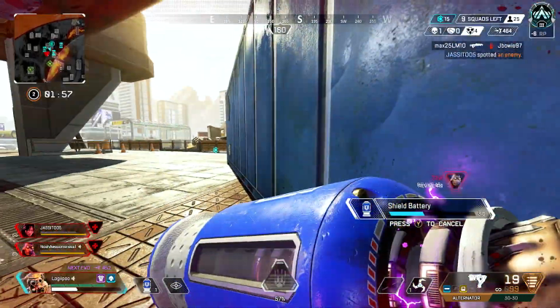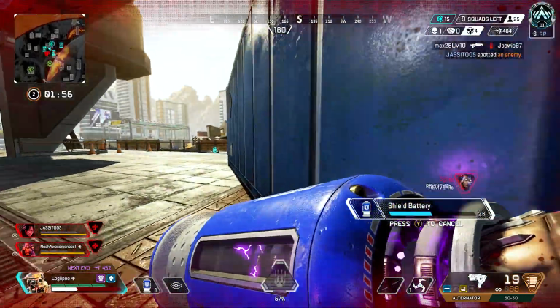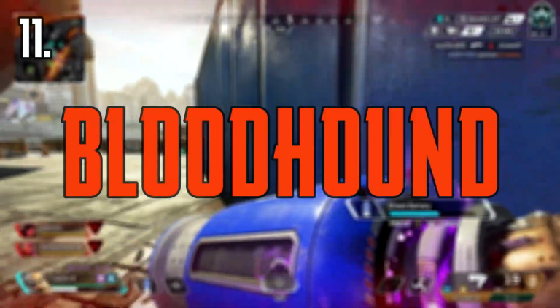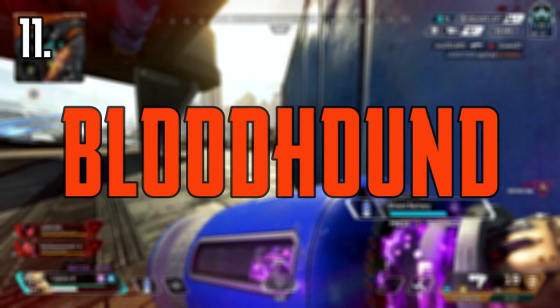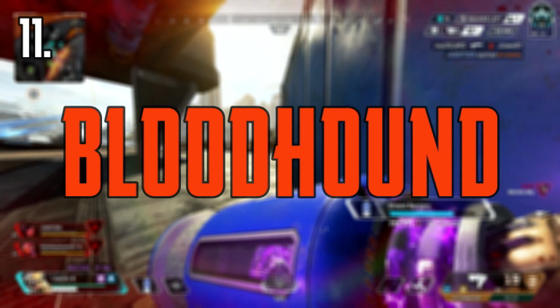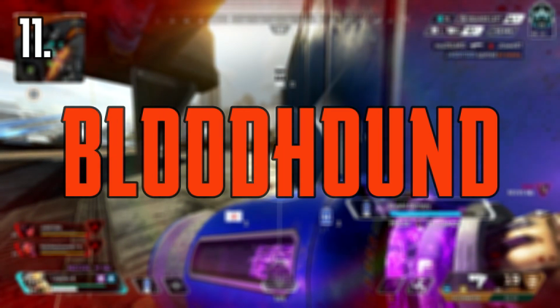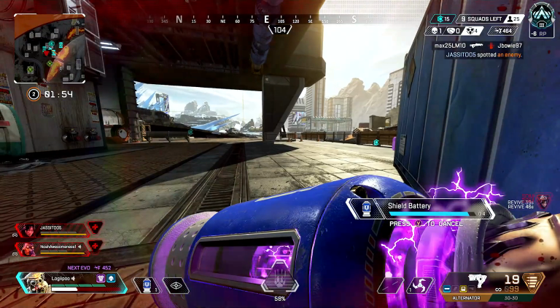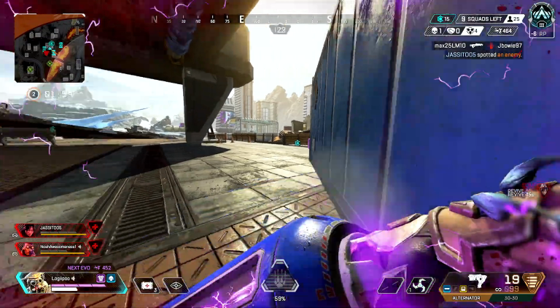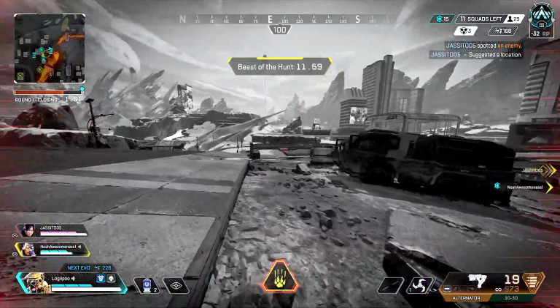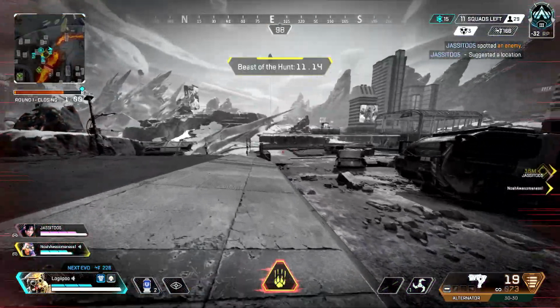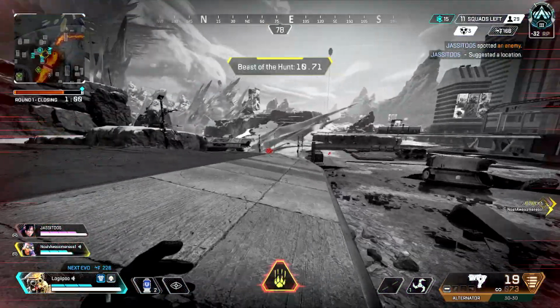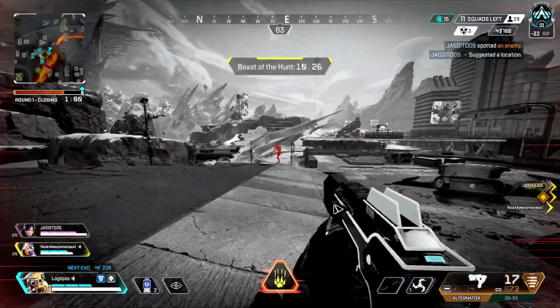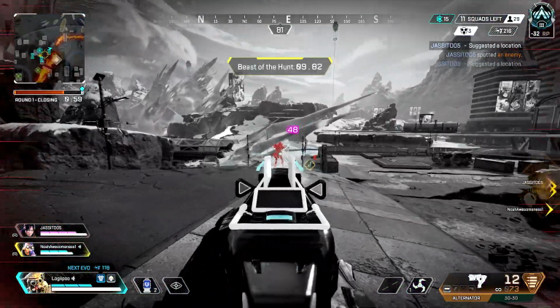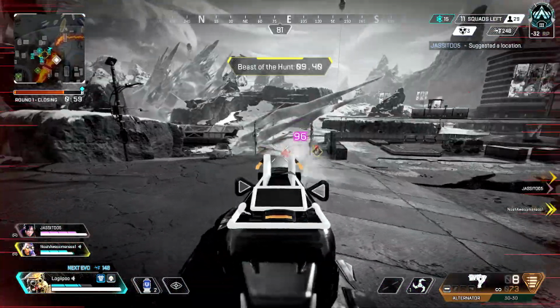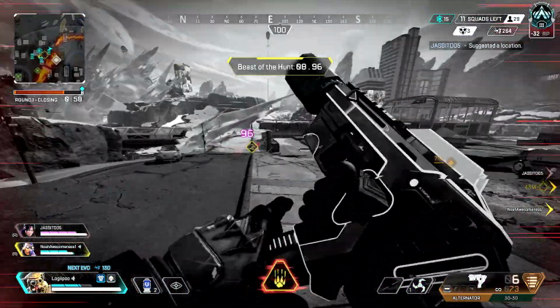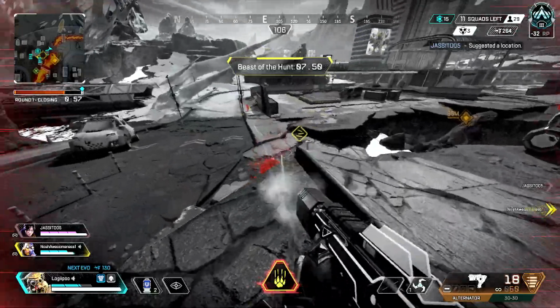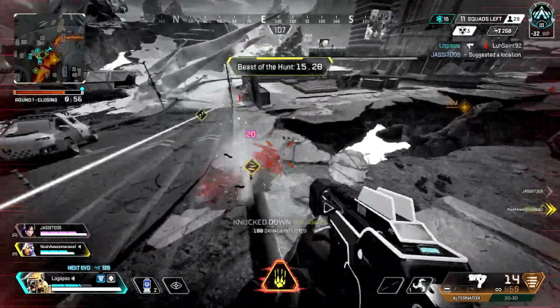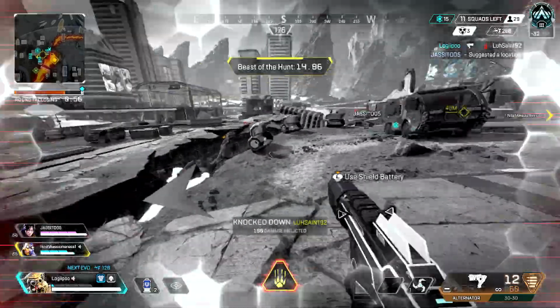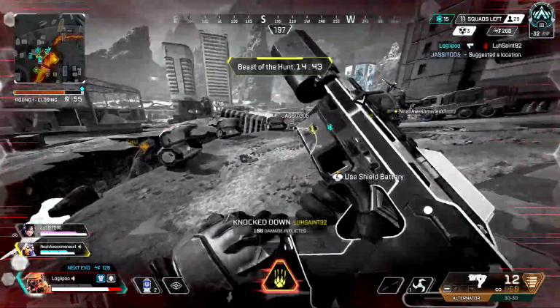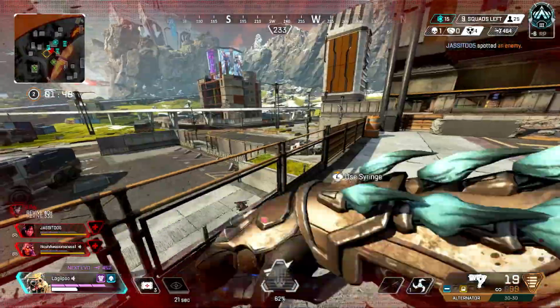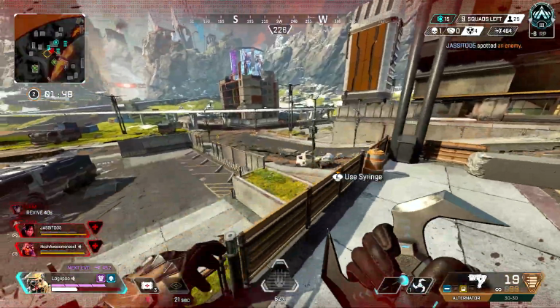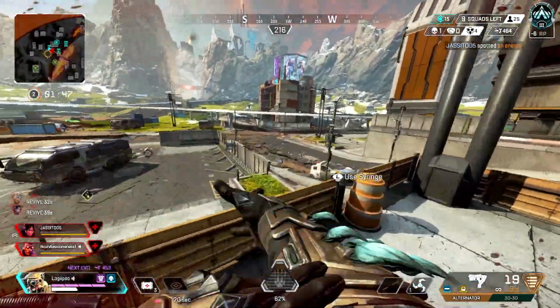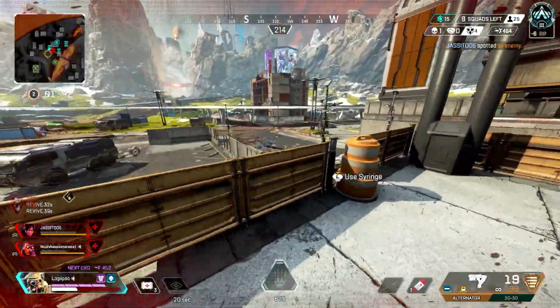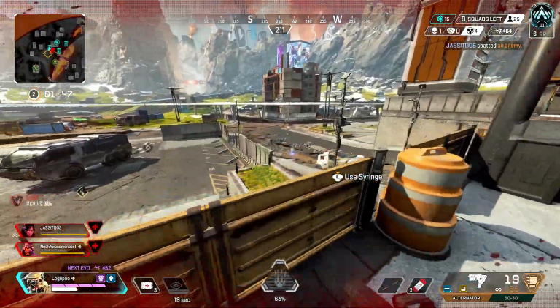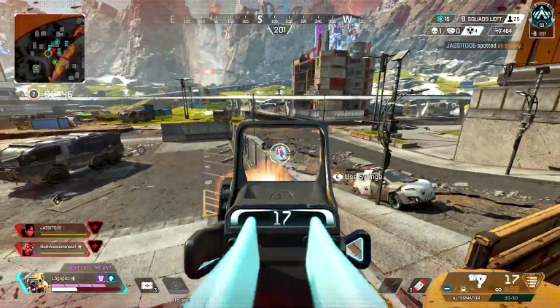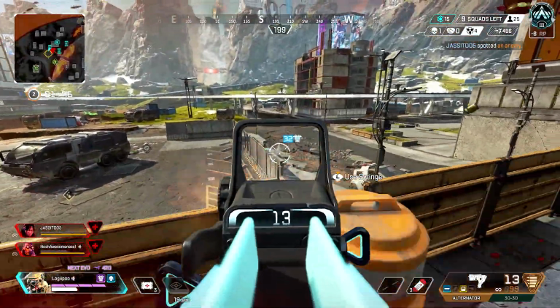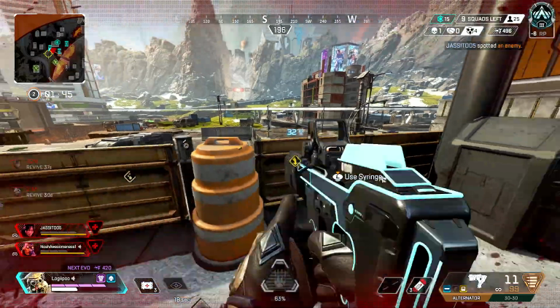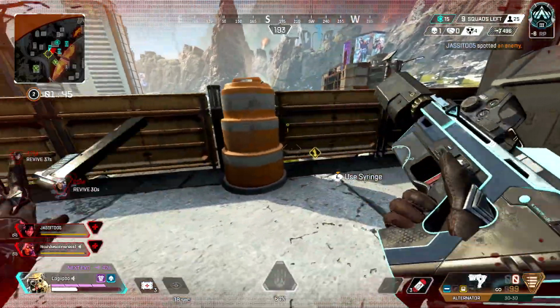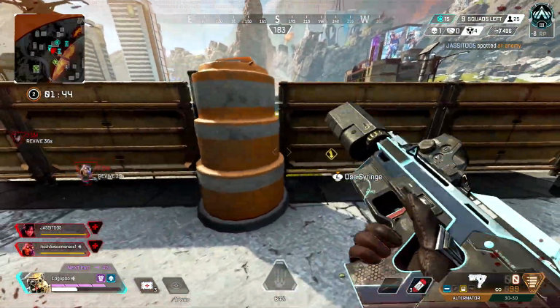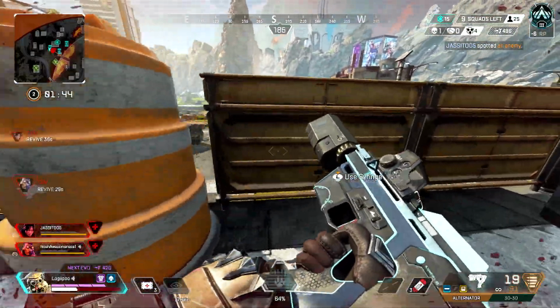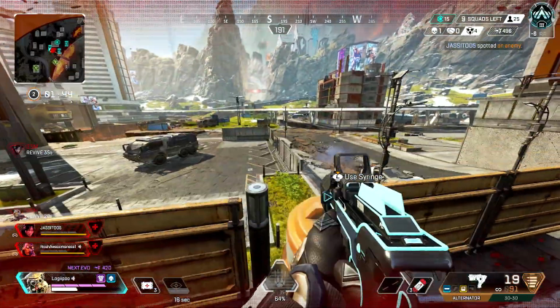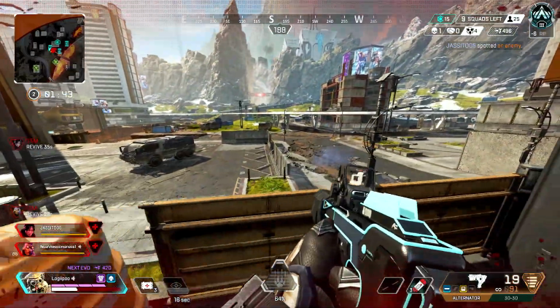Coming in at number 11, we've got Bloodhound. I really like Bloodhound's ultimate — I use it in every fight I get into. So basically in every fight I'm in, I'm faster and I have better vision than my enemies. The only downside to this ultimate is it's quite selfish and doesn't really help out the team.